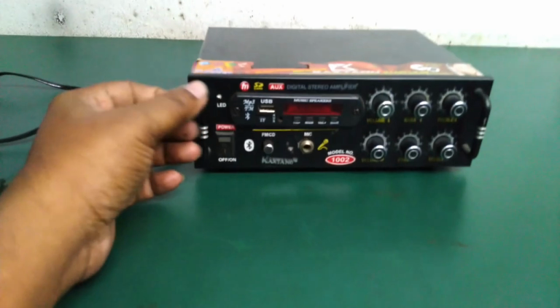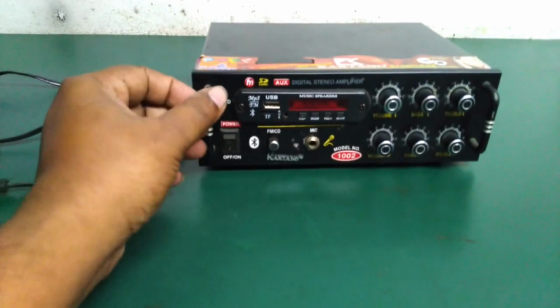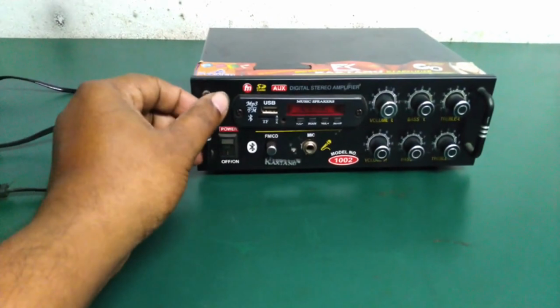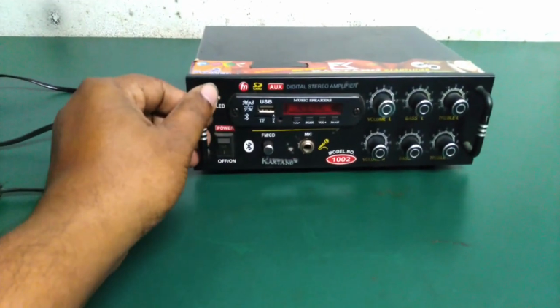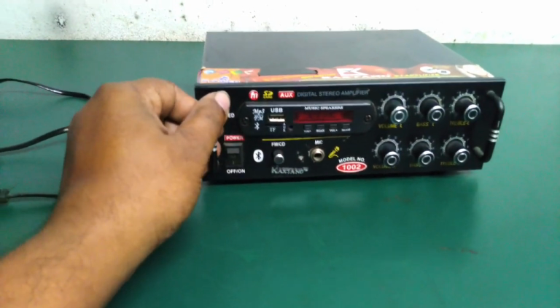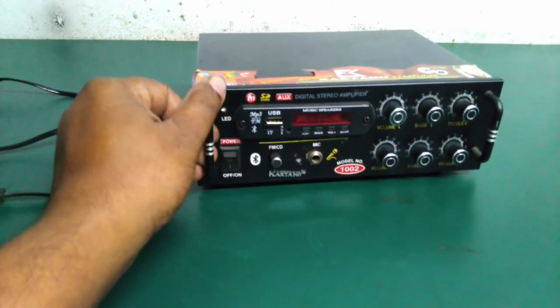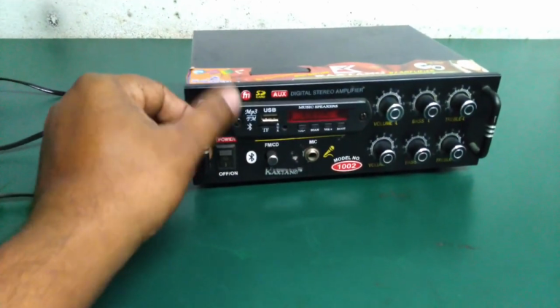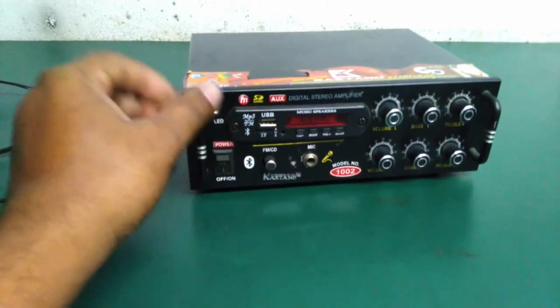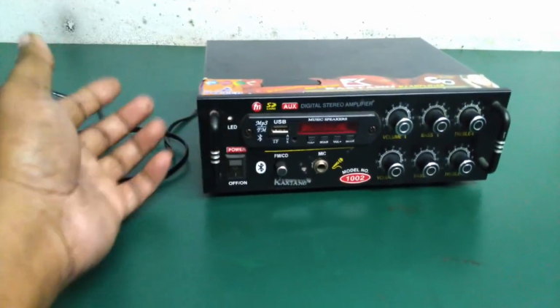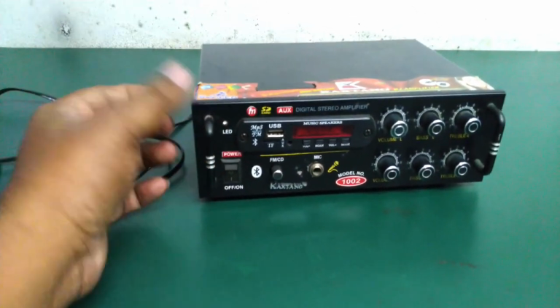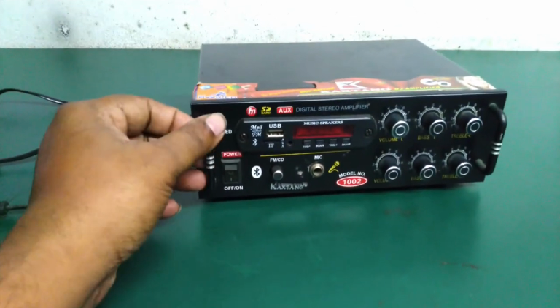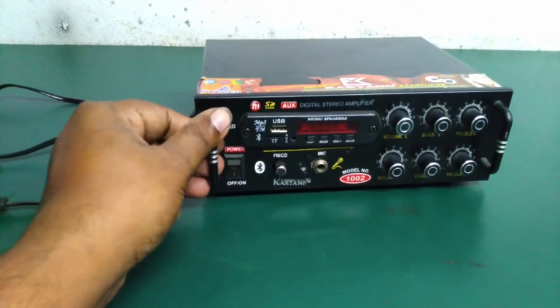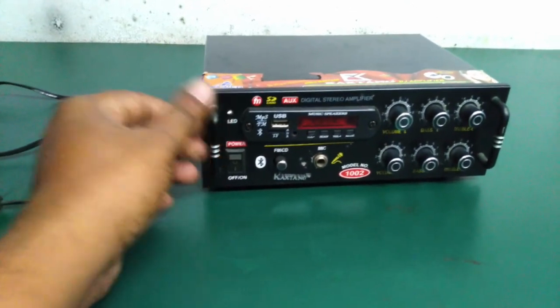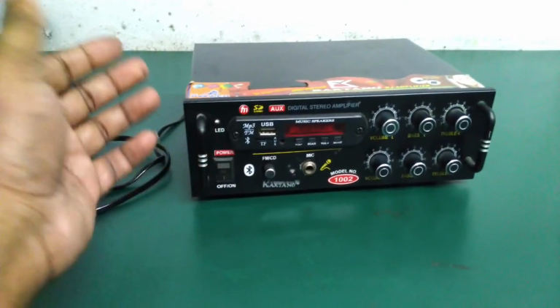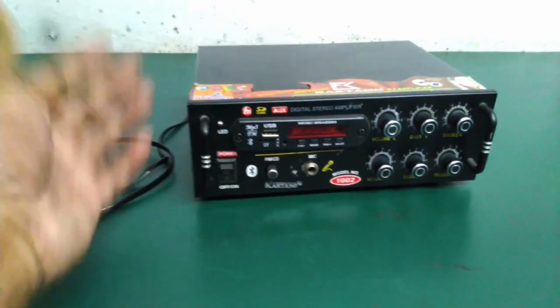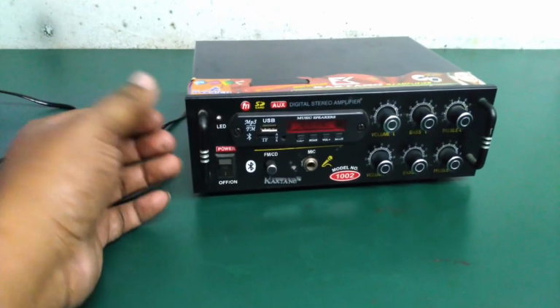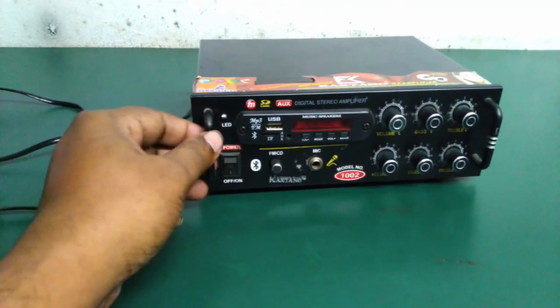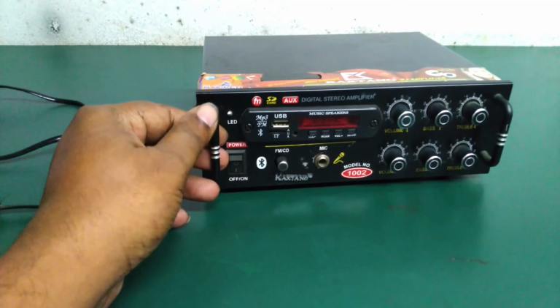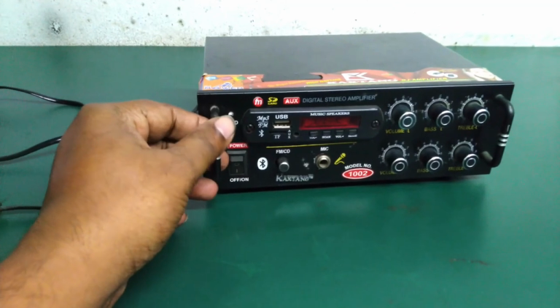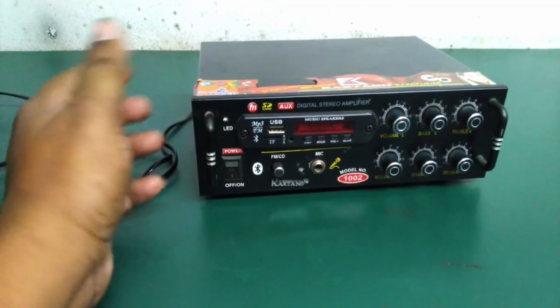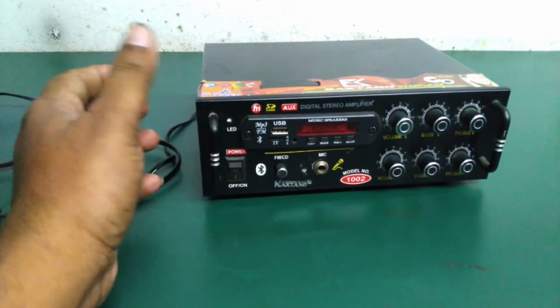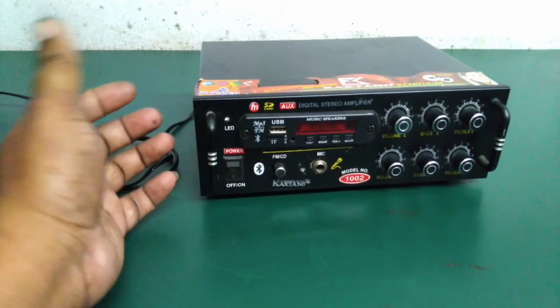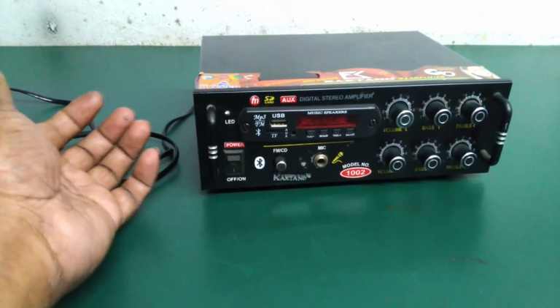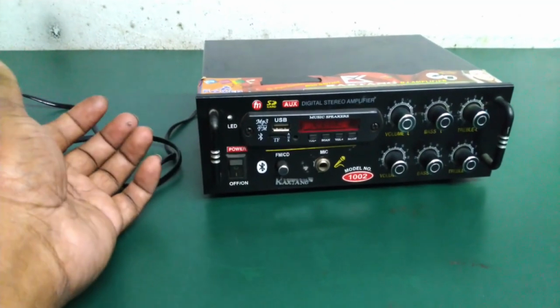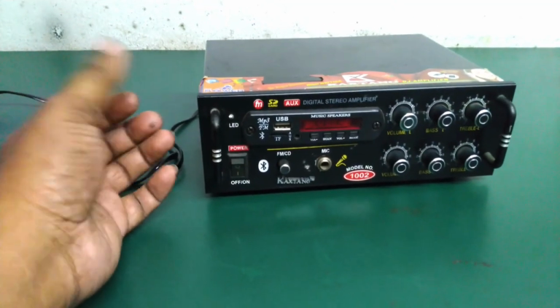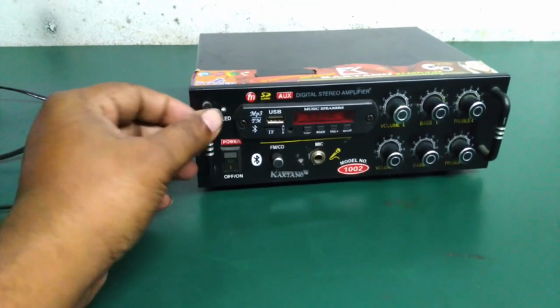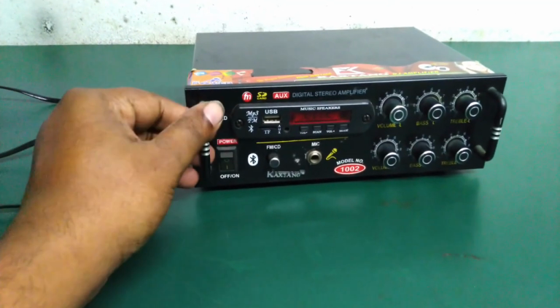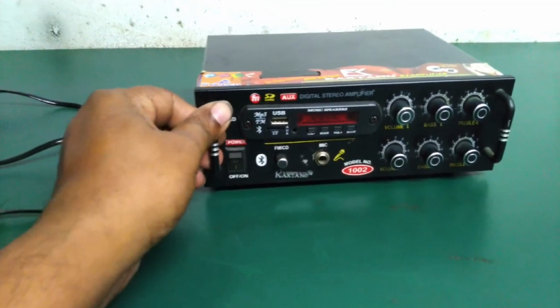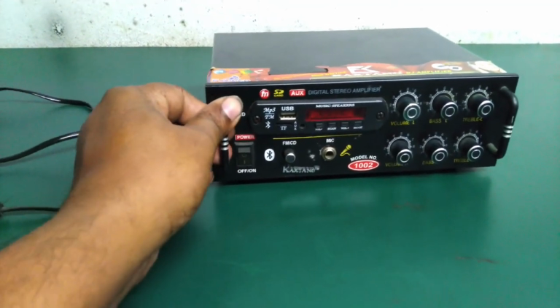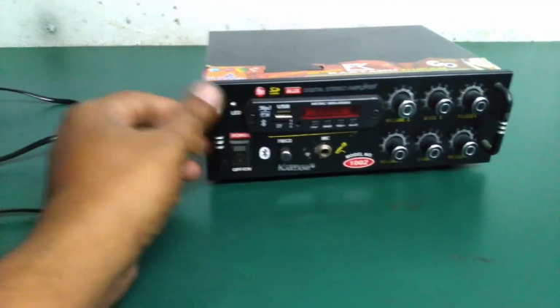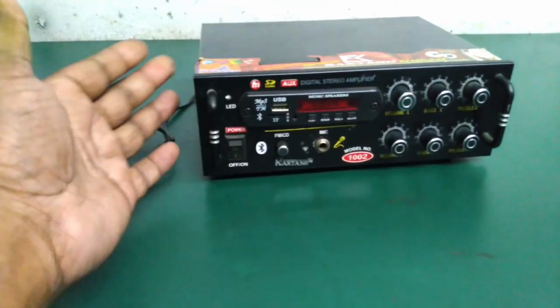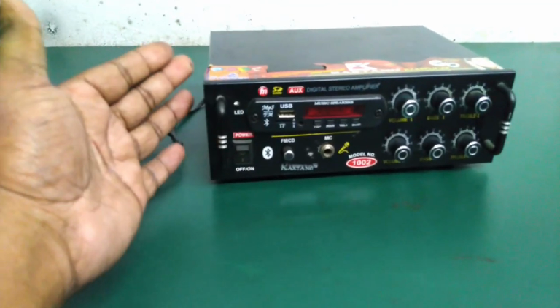Hi friends, welcome to our channel. Friends, this video is very important. I will show you the power LED.